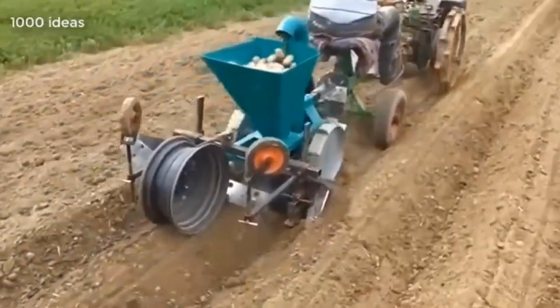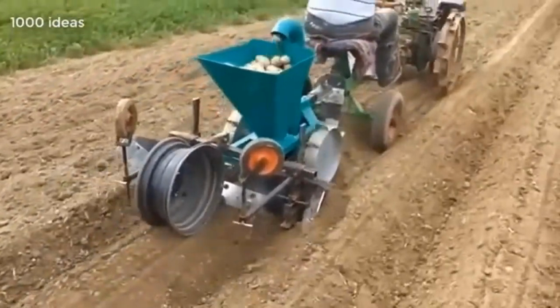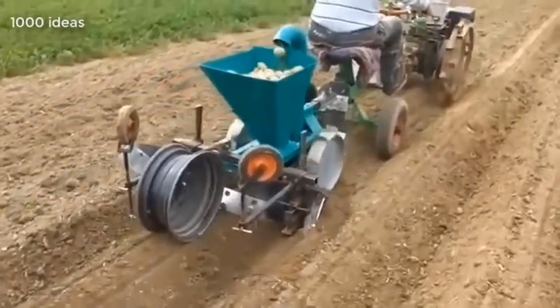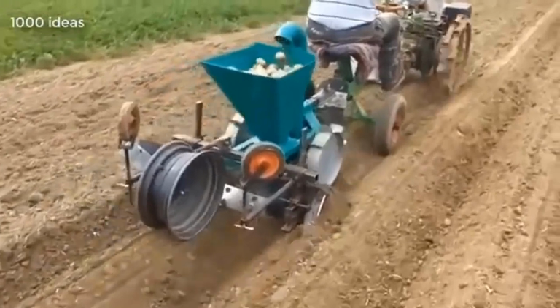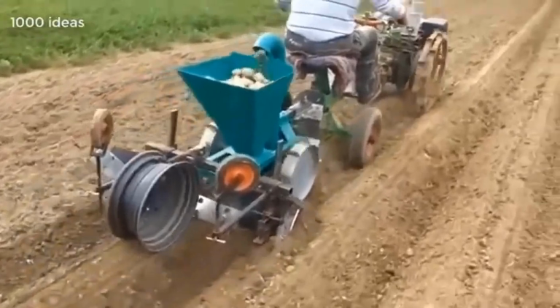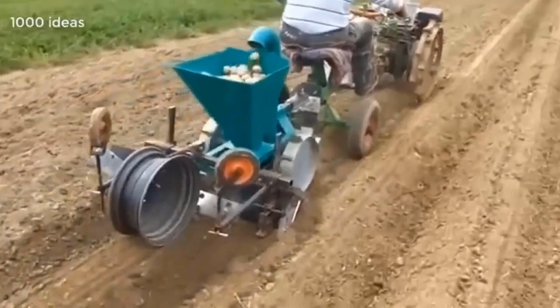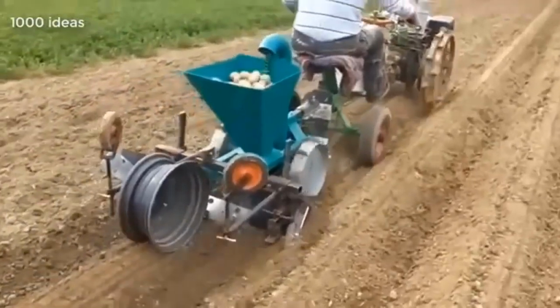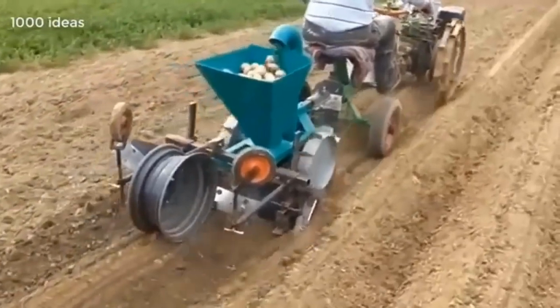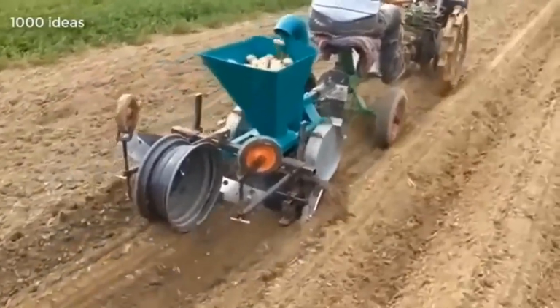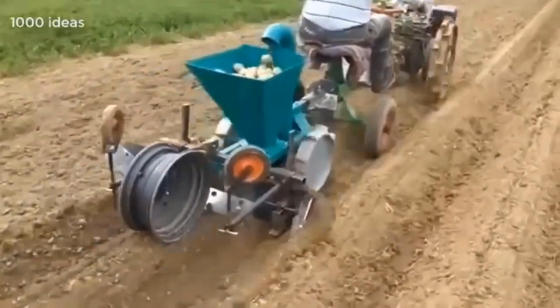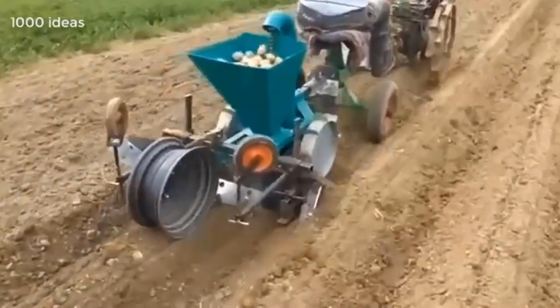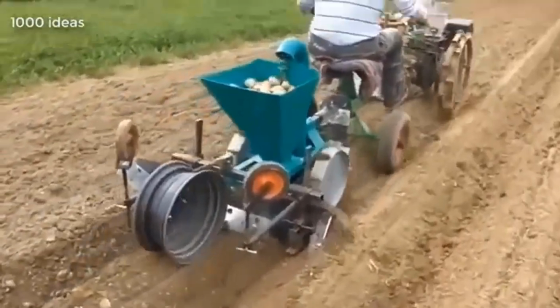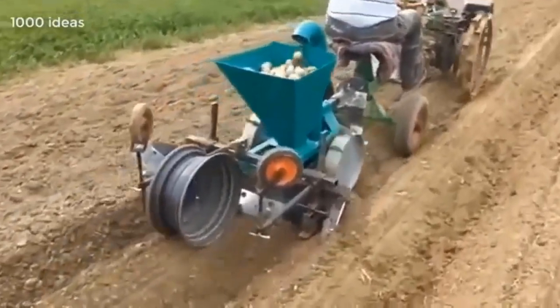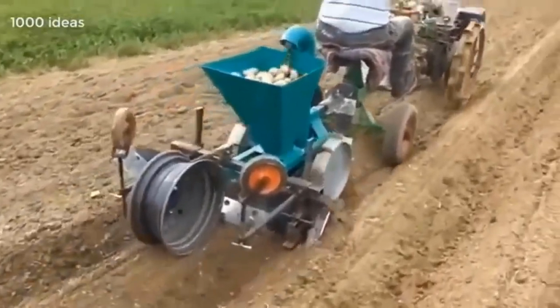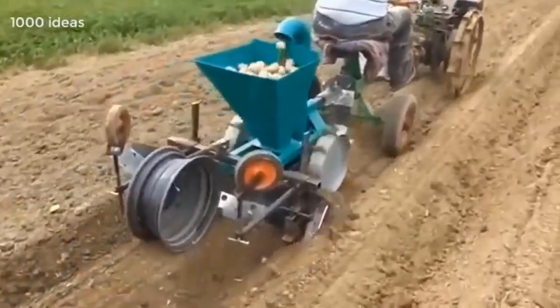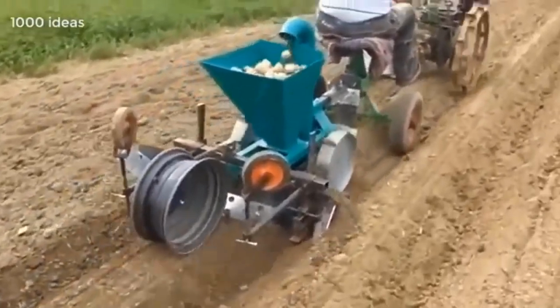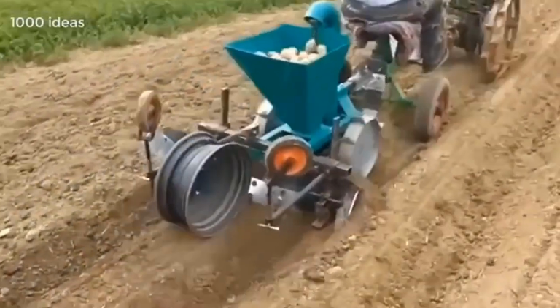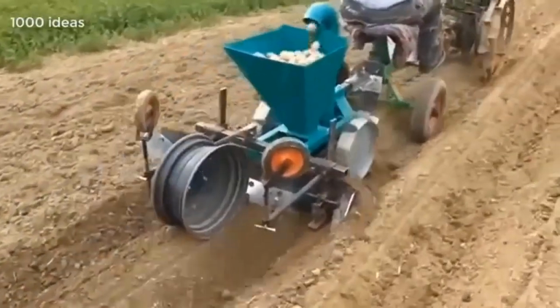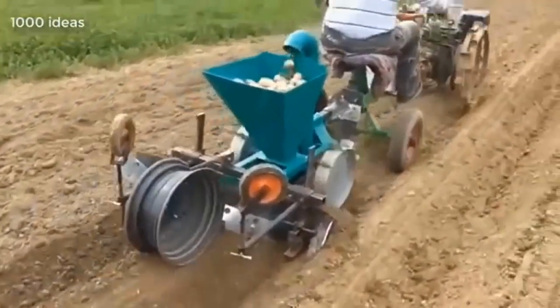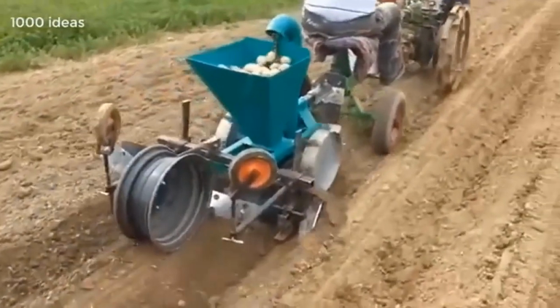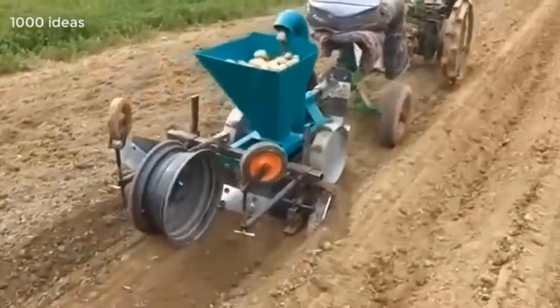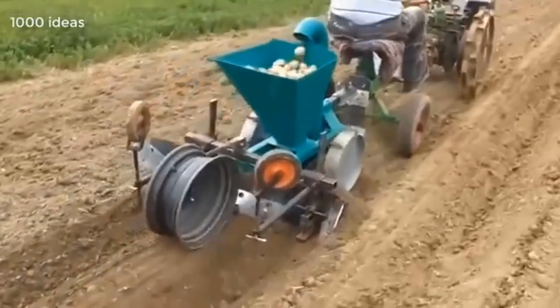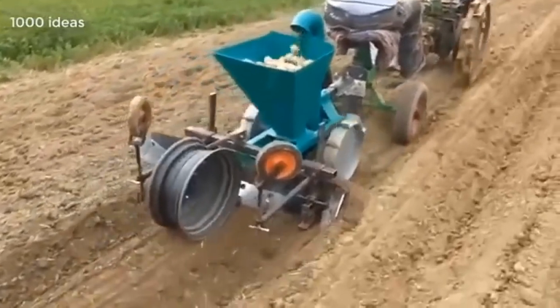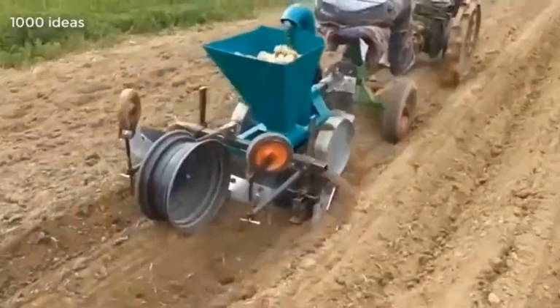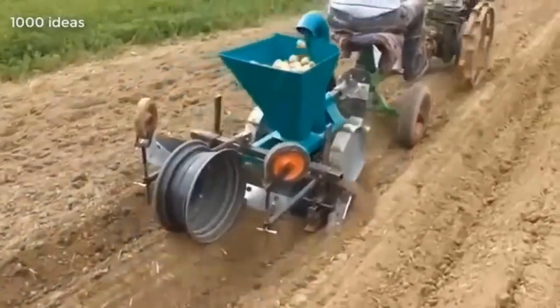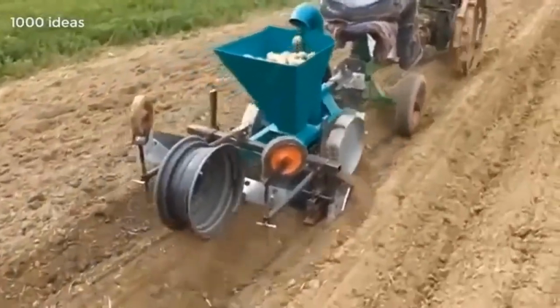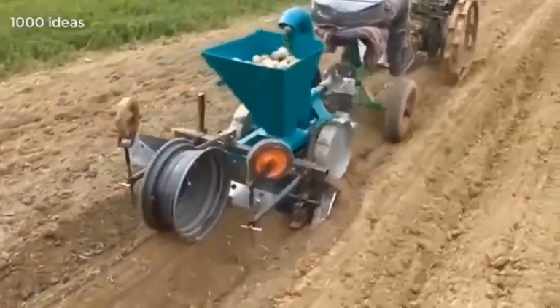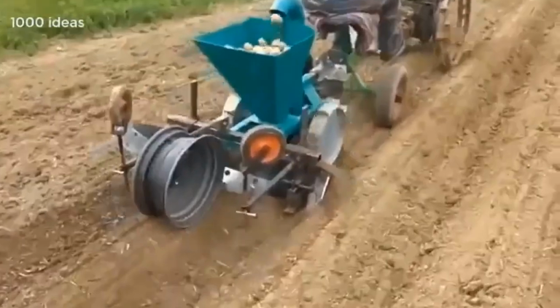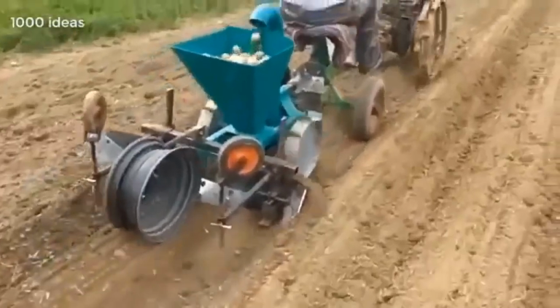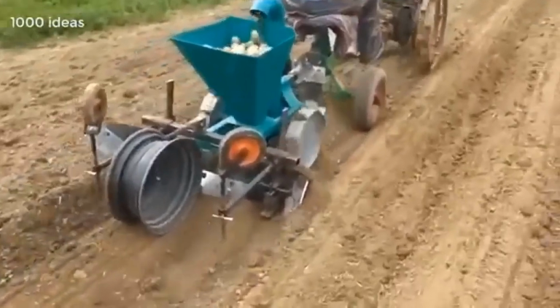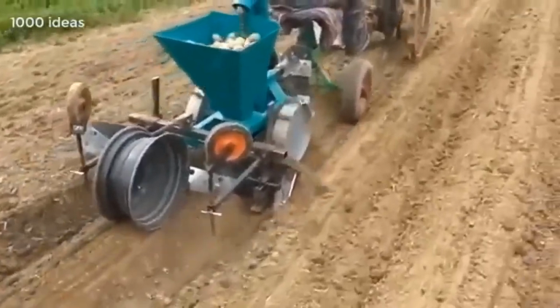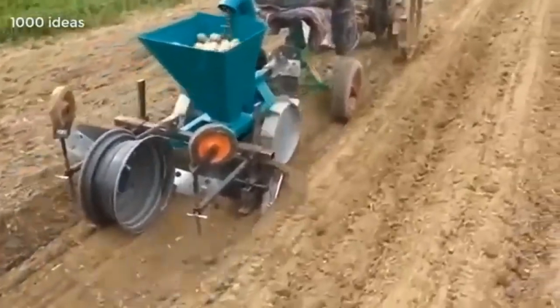This is a homemade device for planting potatoes in the ground. With this machine, the time for planting potatoes is greatly reduced.